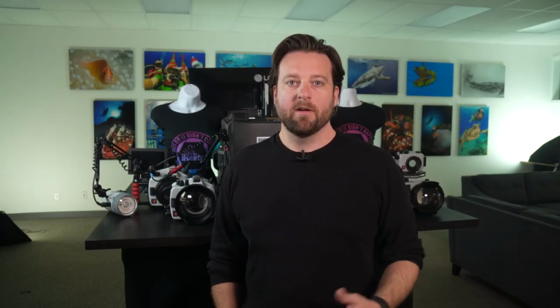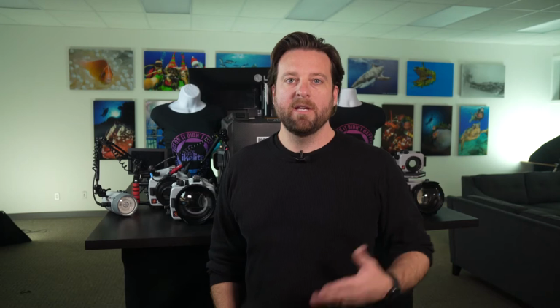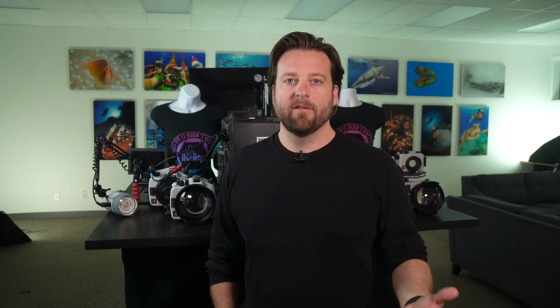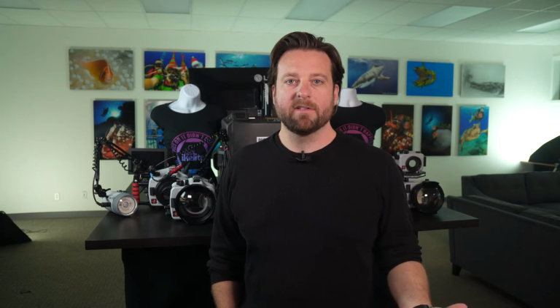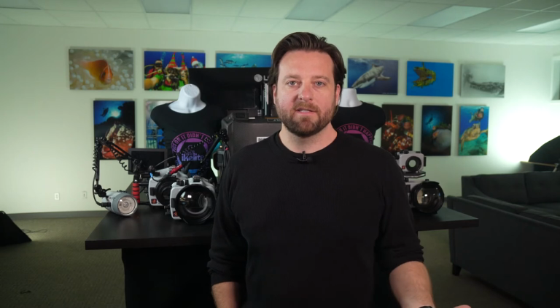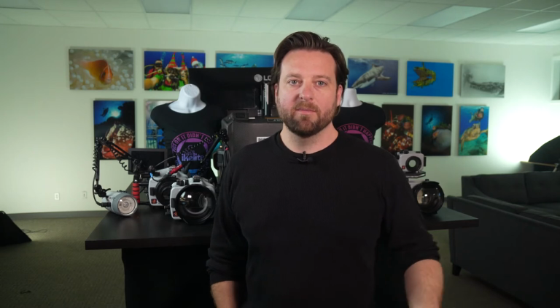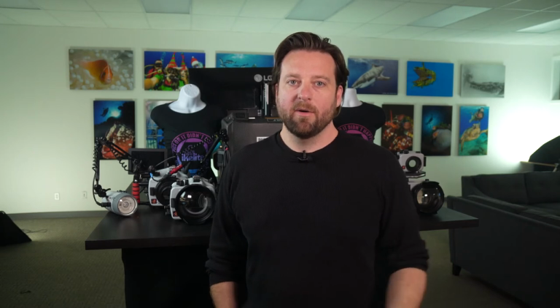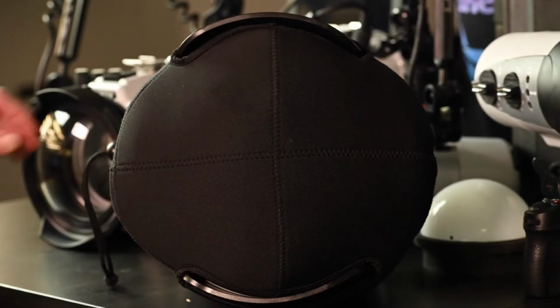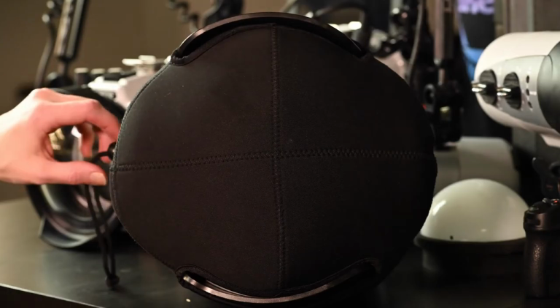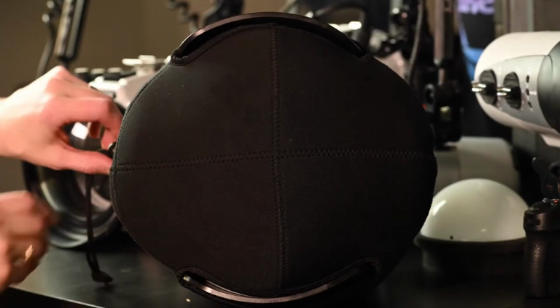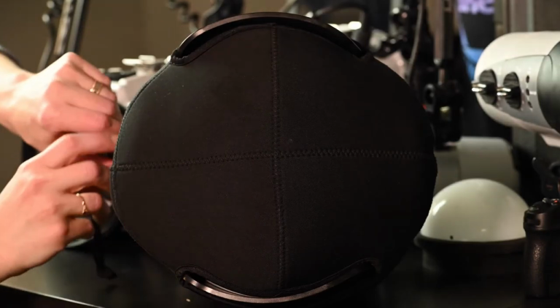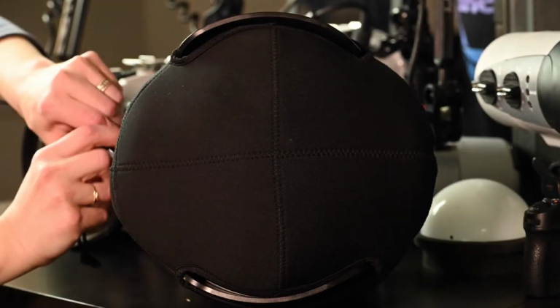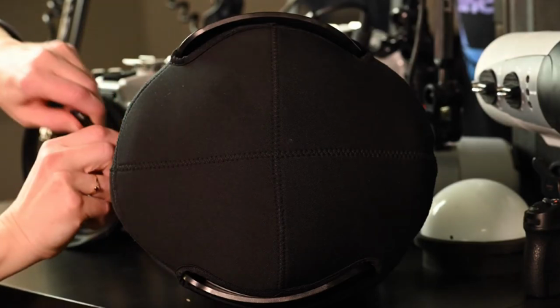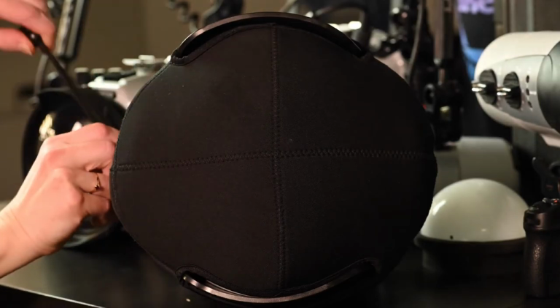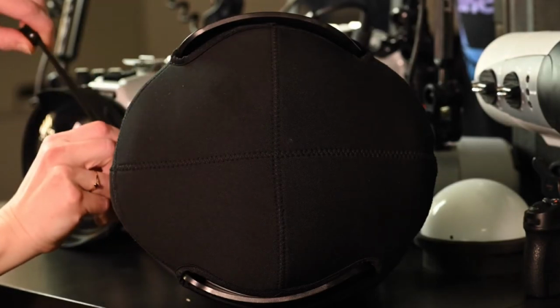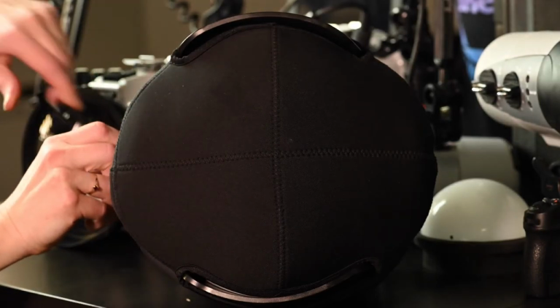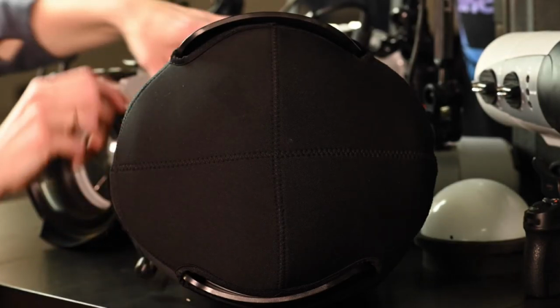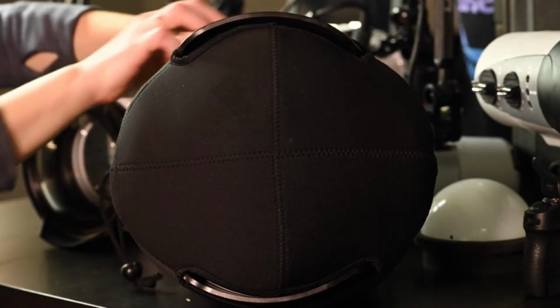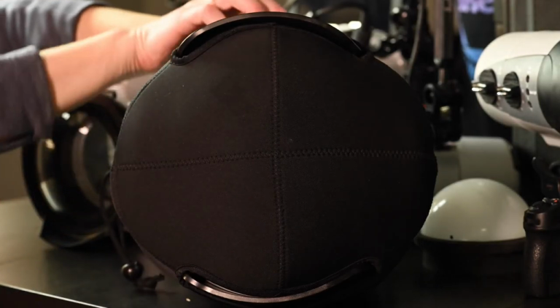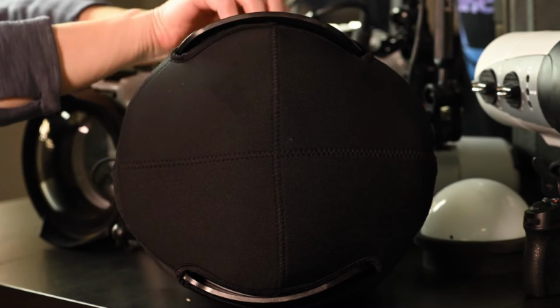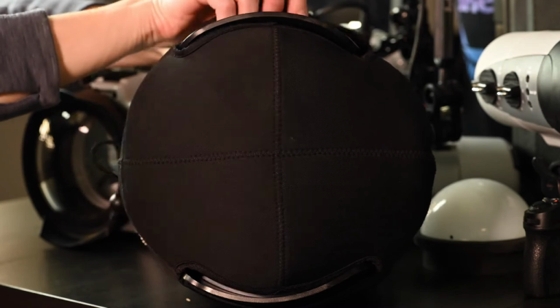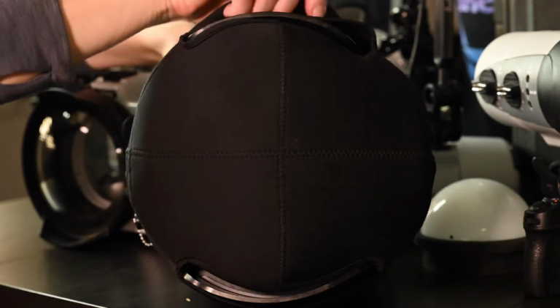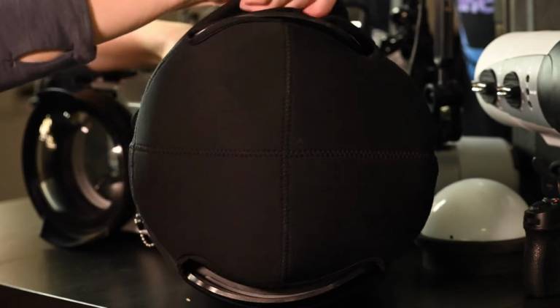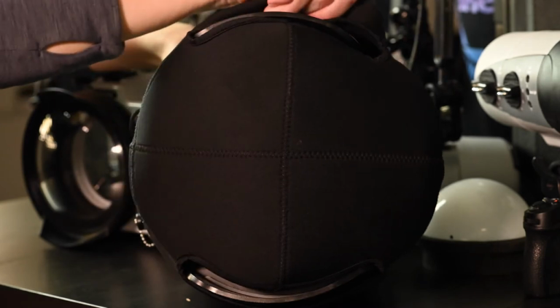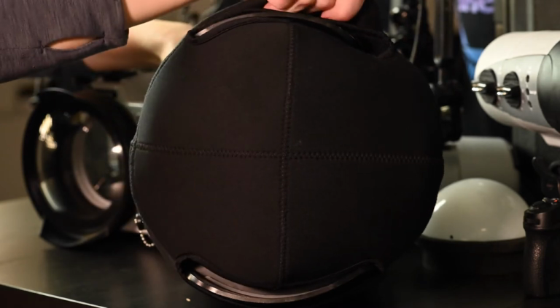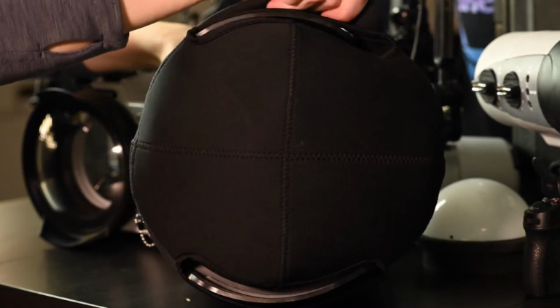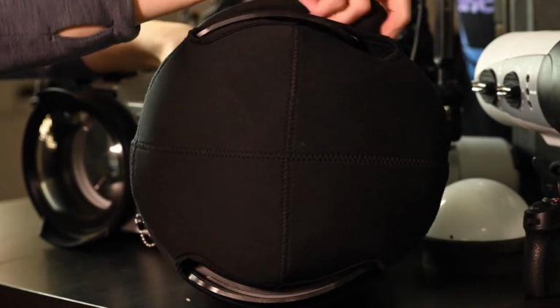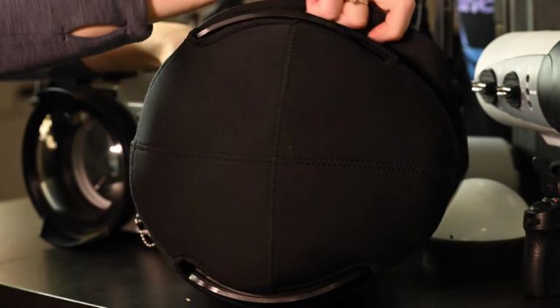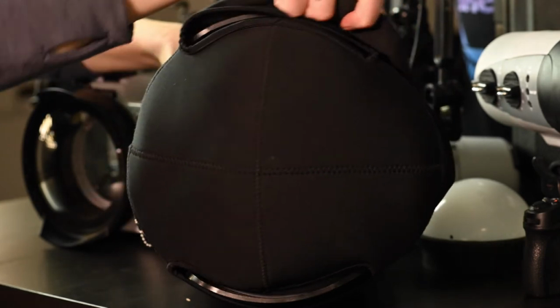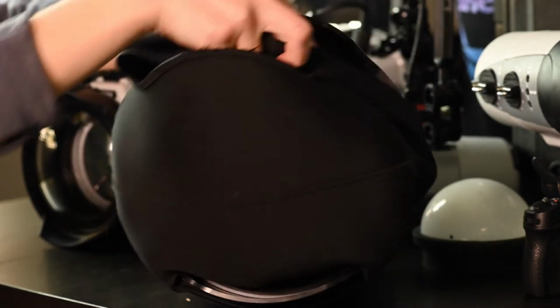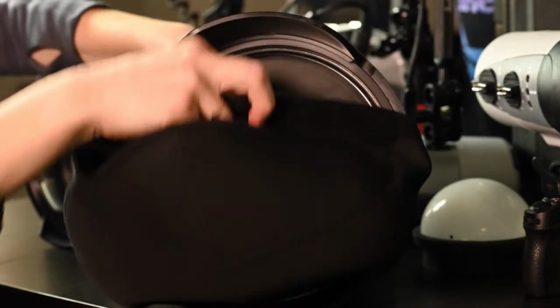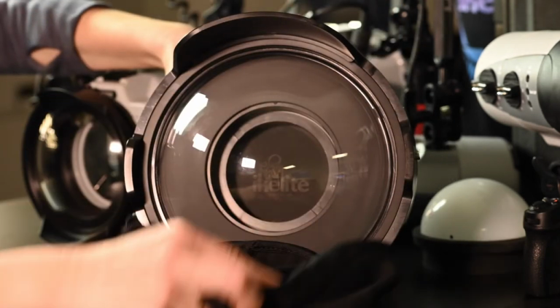Speaking of full-sized domes, we have a neat new port cover coming out in the new year. It has a large drawstring on the back which lets you easily slip it on and off the dome one-handed.